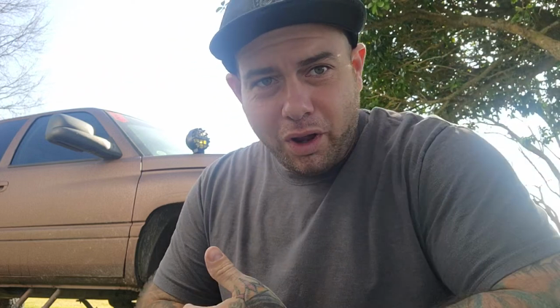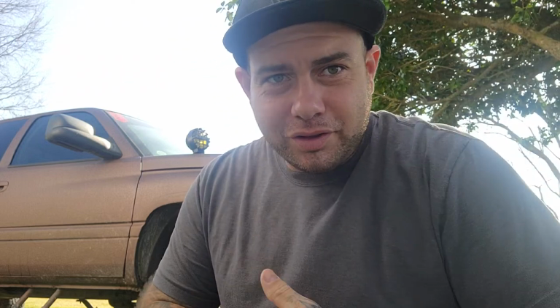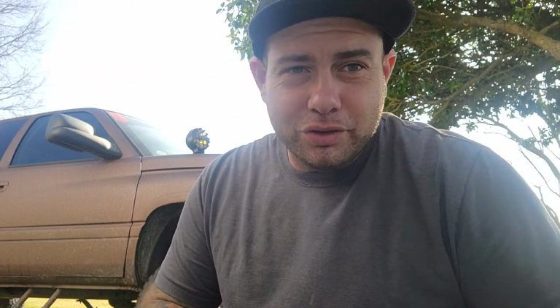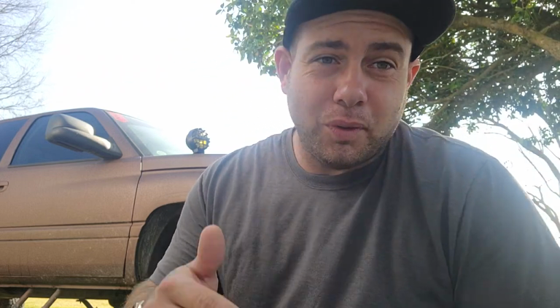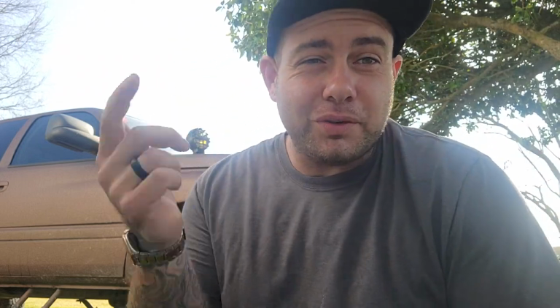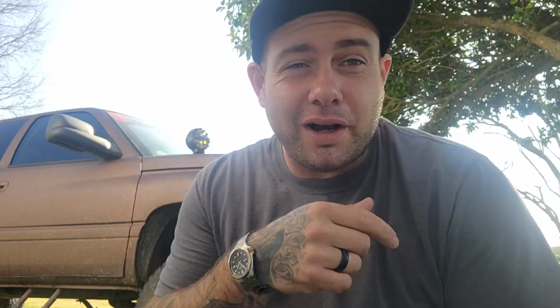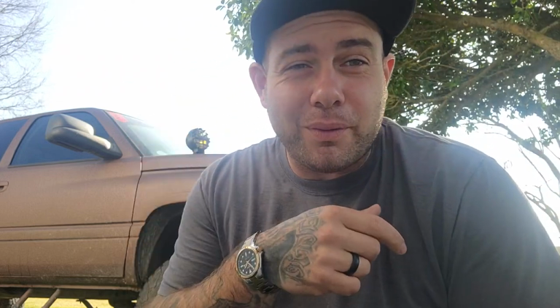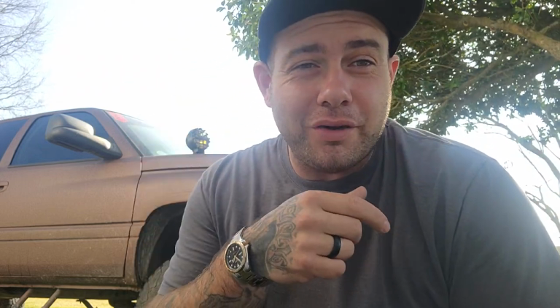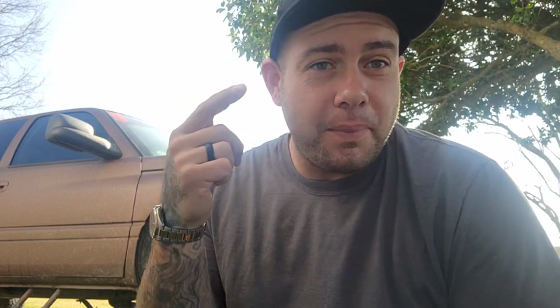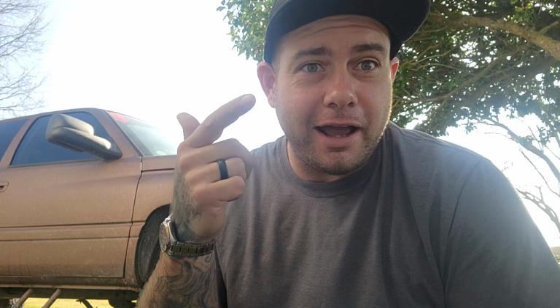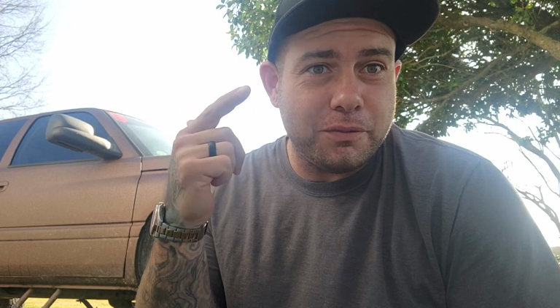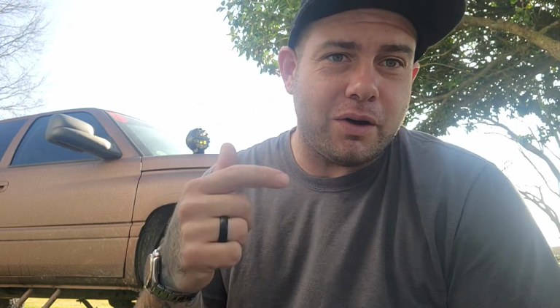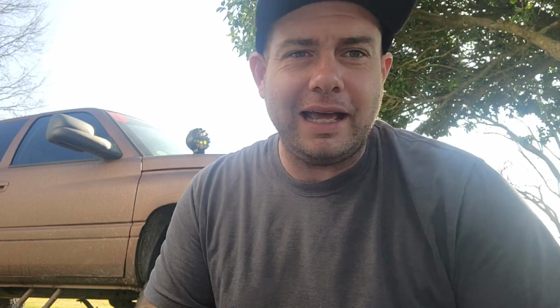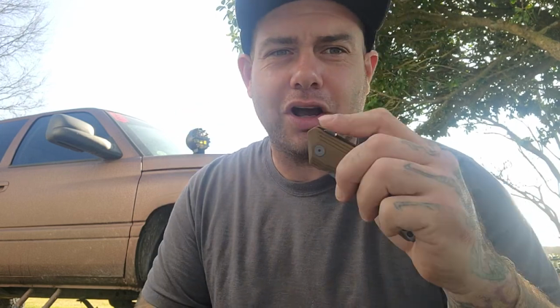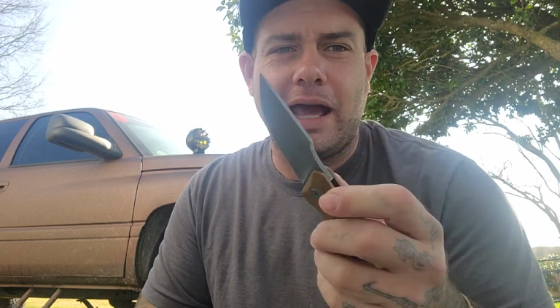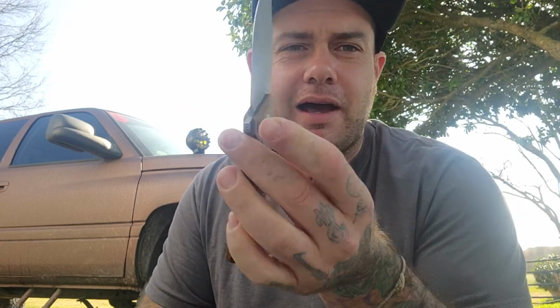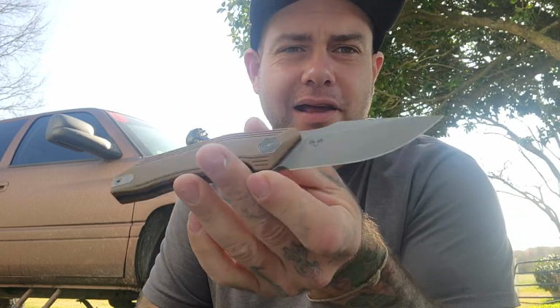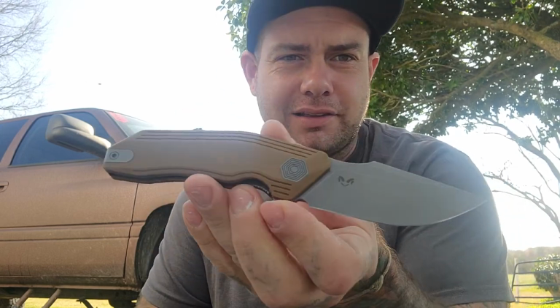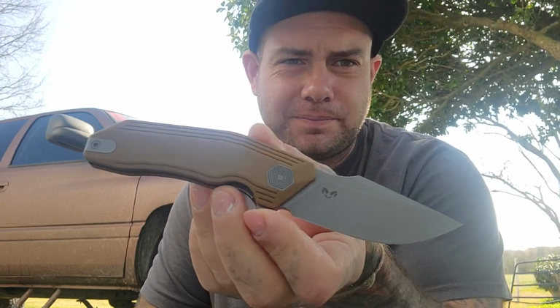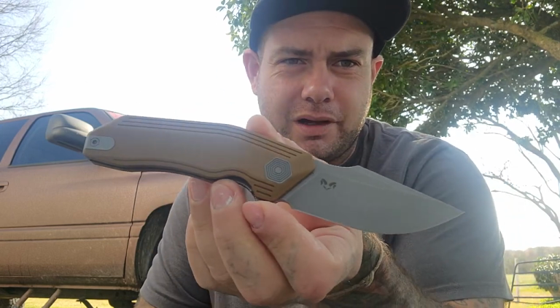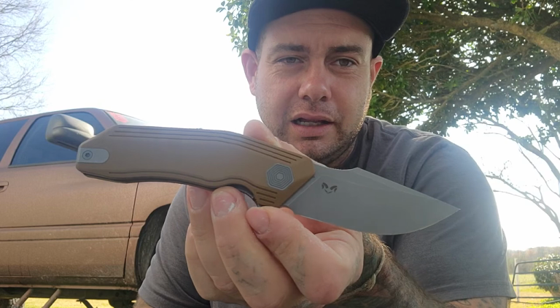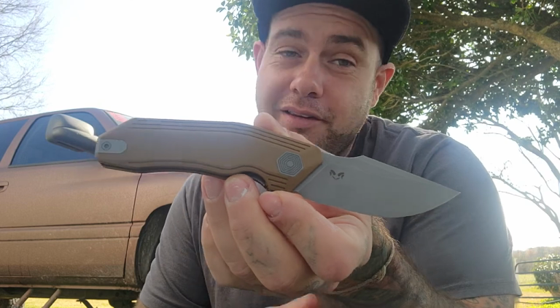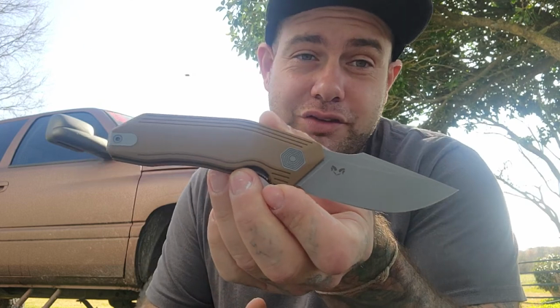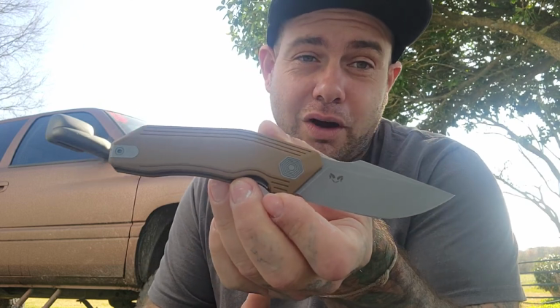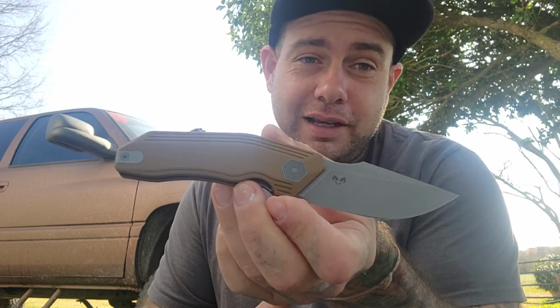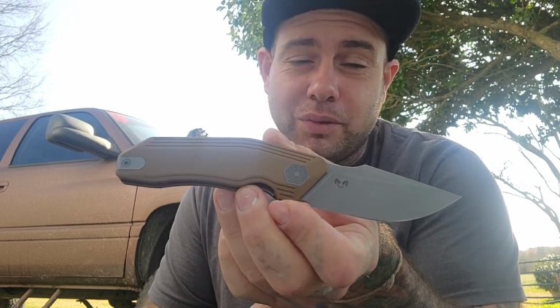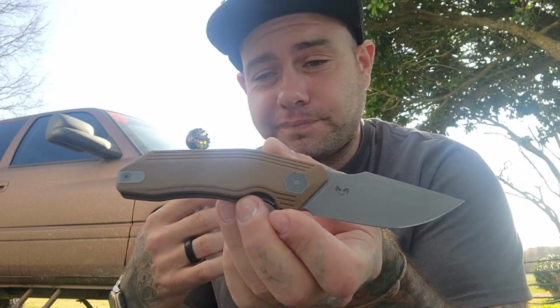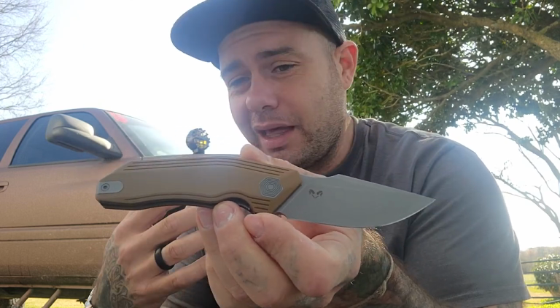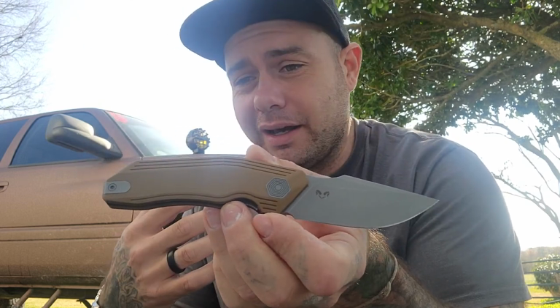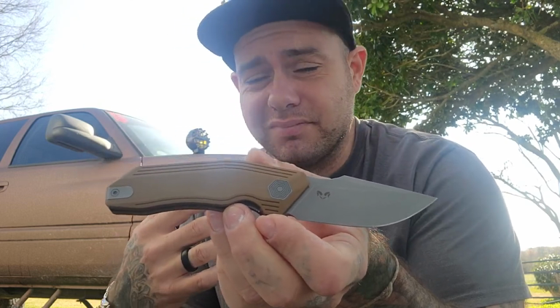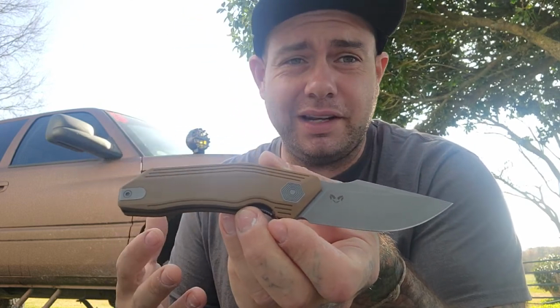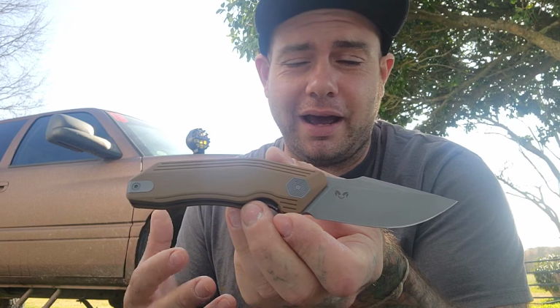What up Instagram and YouTube, it's your boy SaltyRedcorn and I'm back with another ill-prepared knife review video. Today I want to talk about the Damned Designs Basilisk. This is an interesting new offering to the EDC world — let's dive in and check it out.